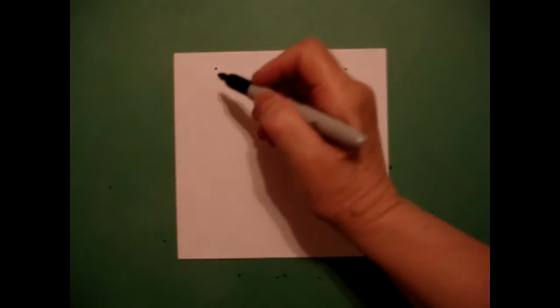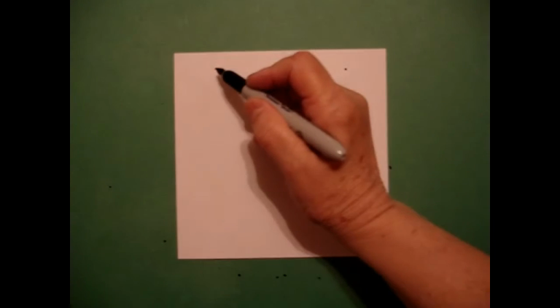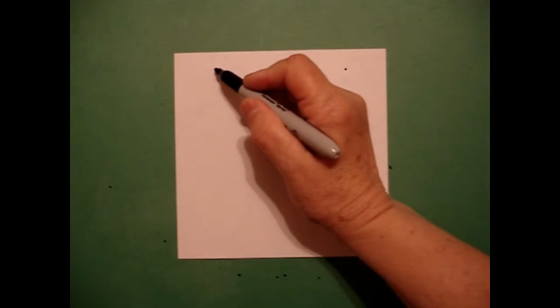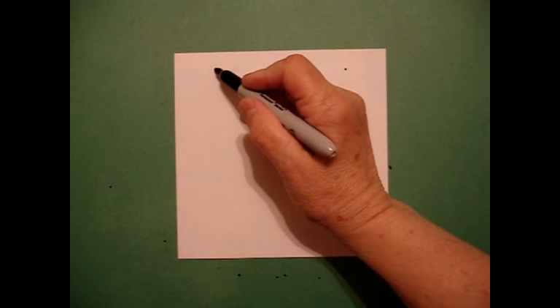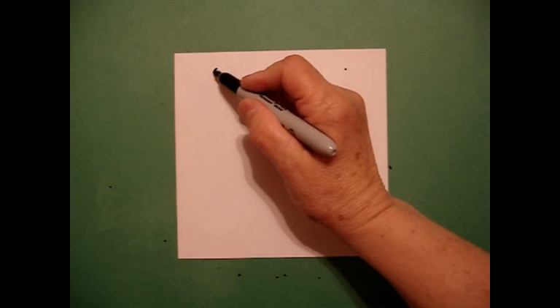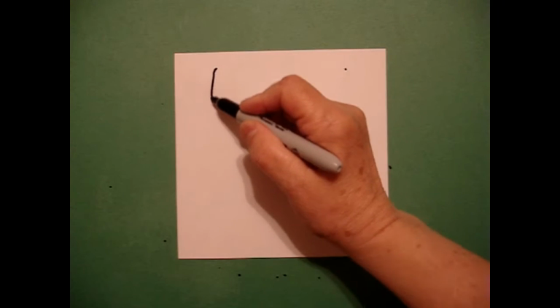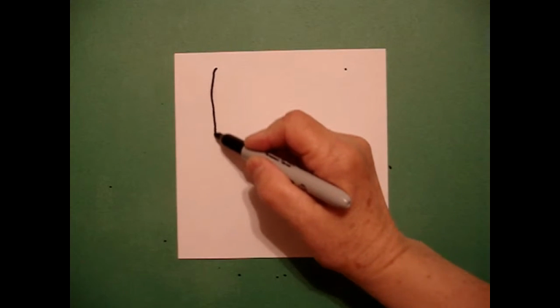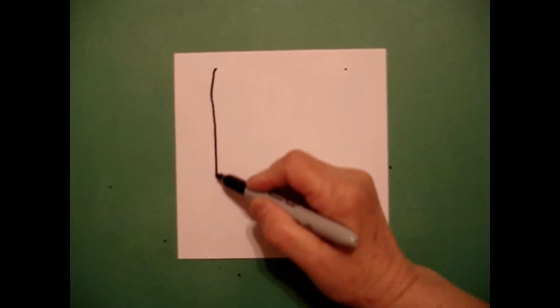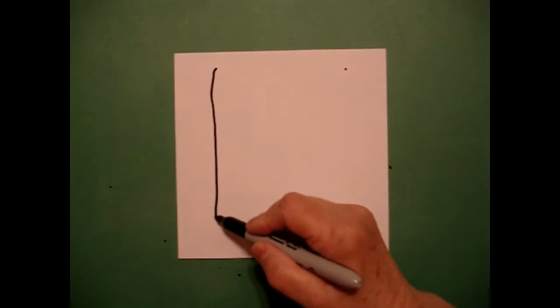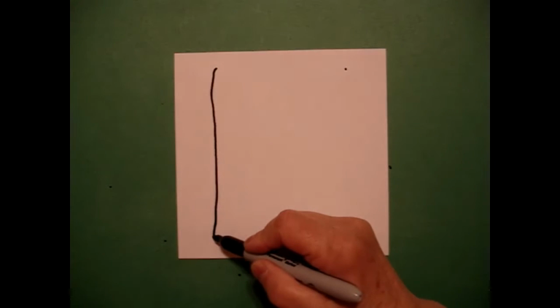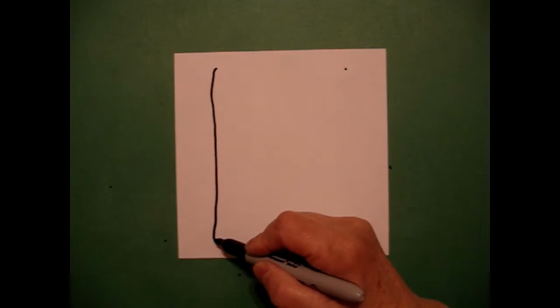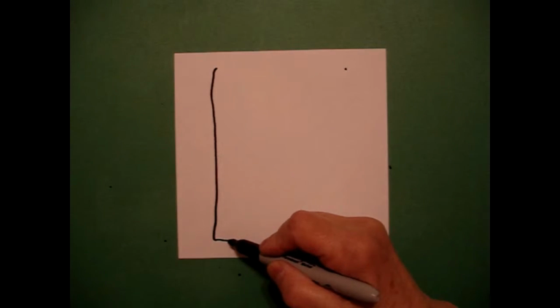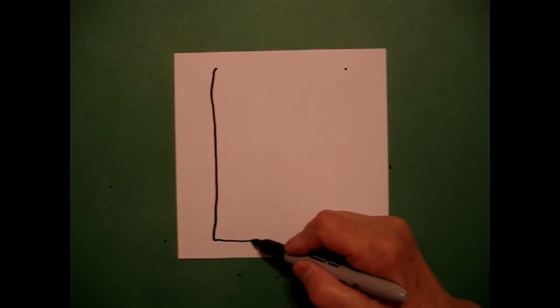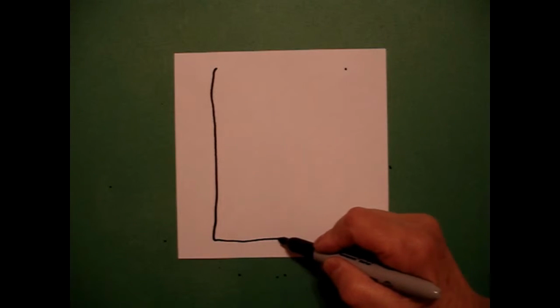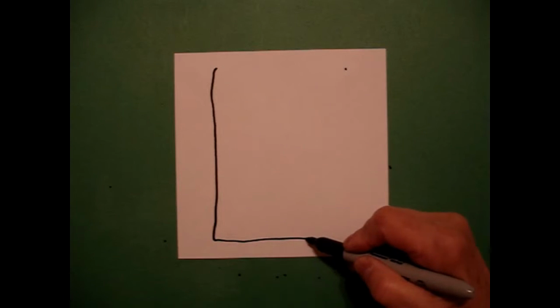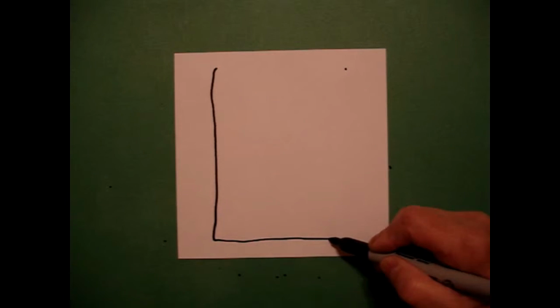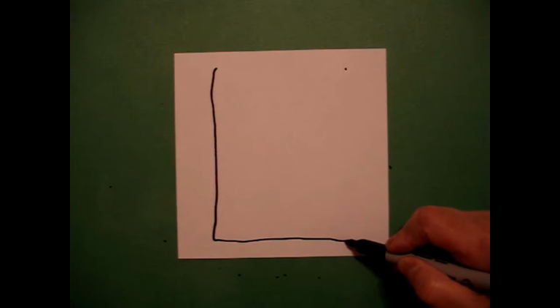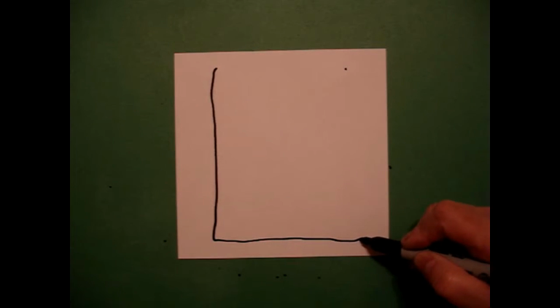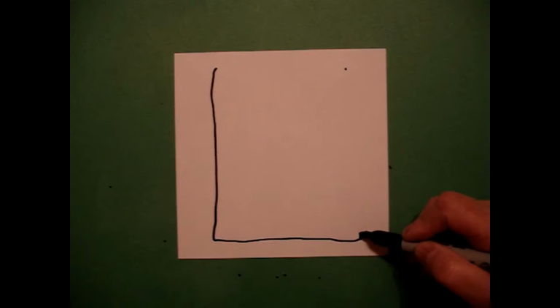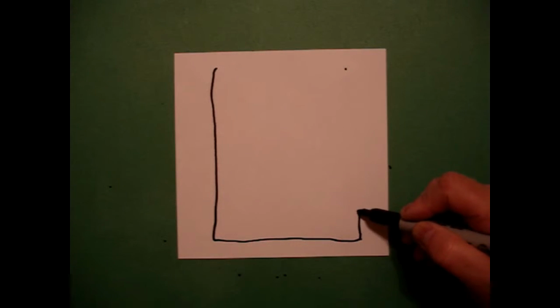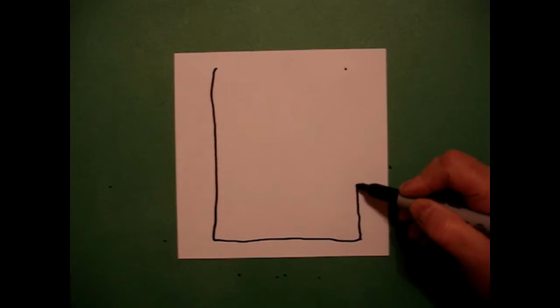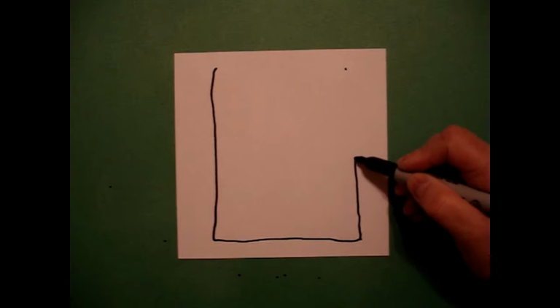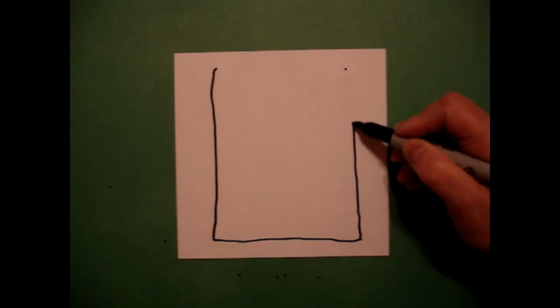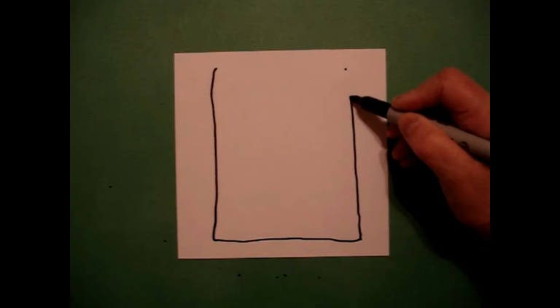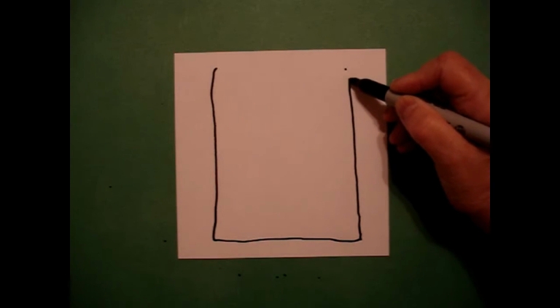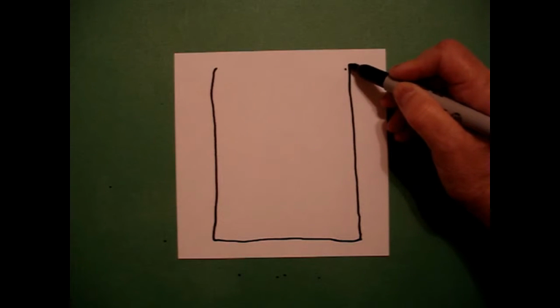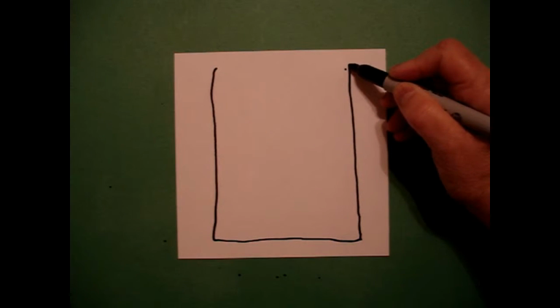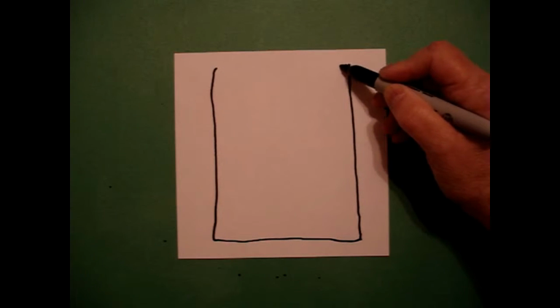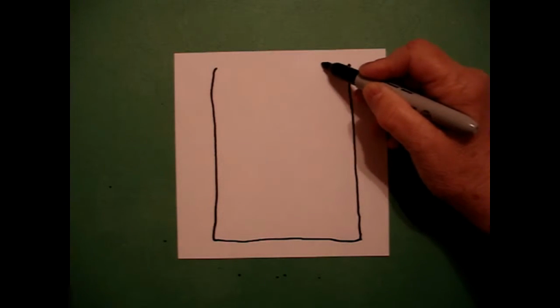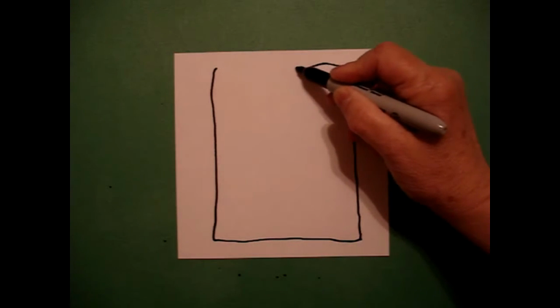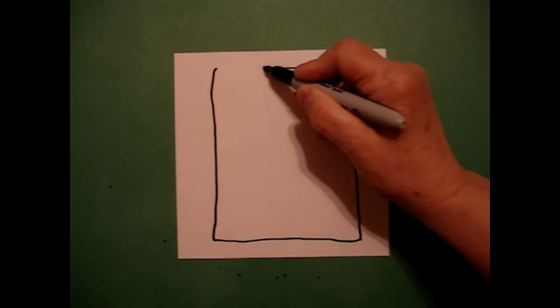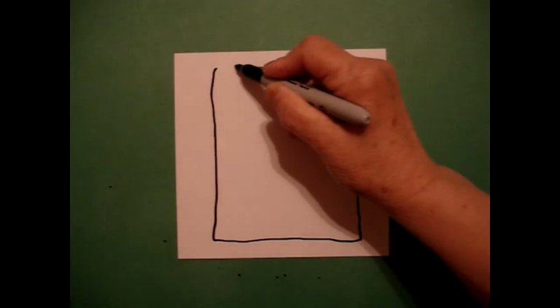From that dot, I'm going to draw a pretty good-sized rectangle. So I go straight line down, straight line over, straight line up, straight line connect.